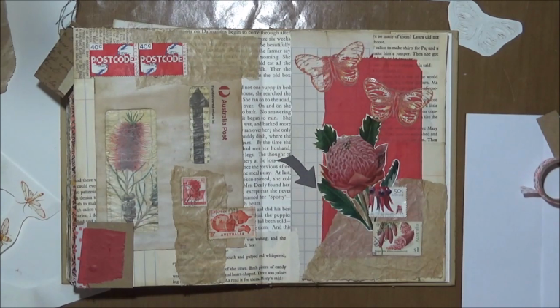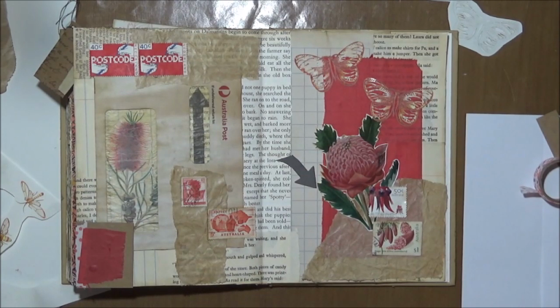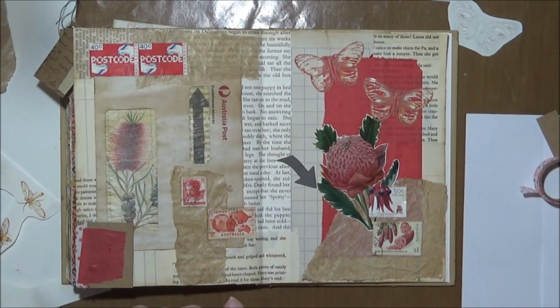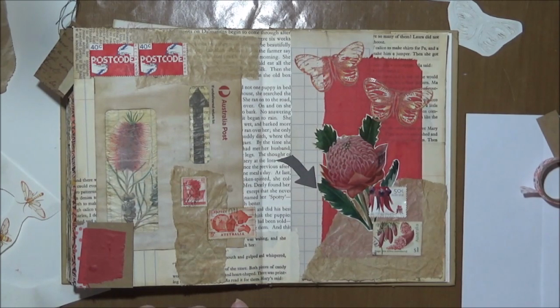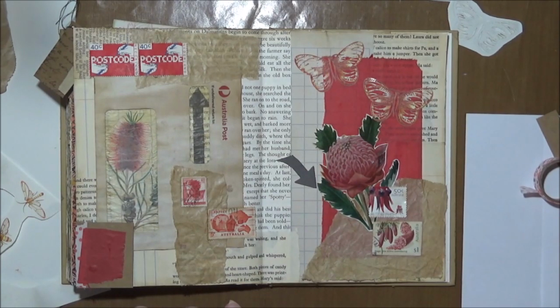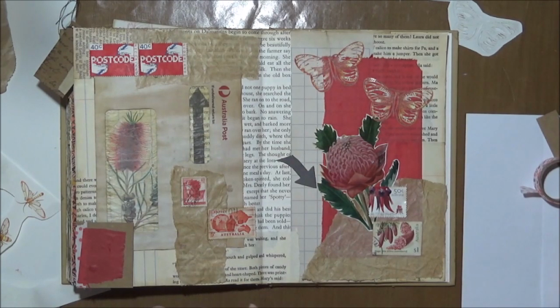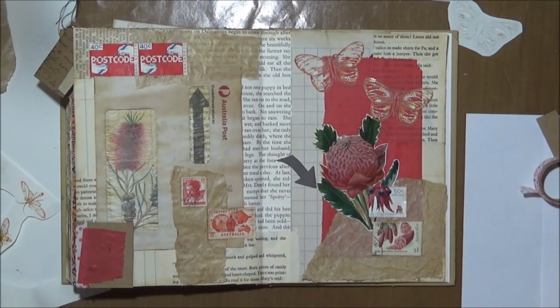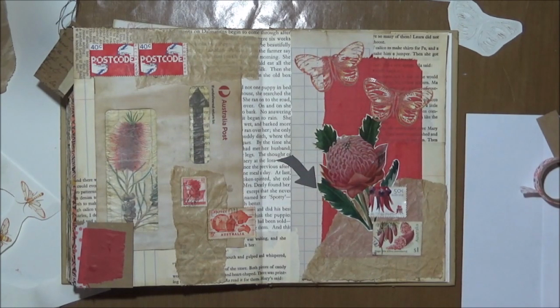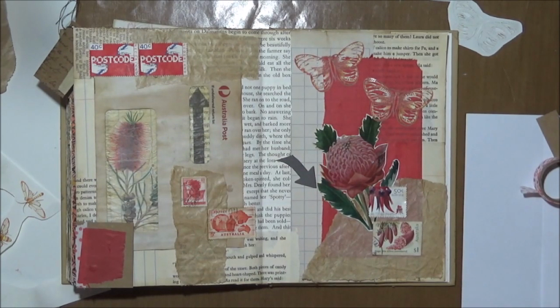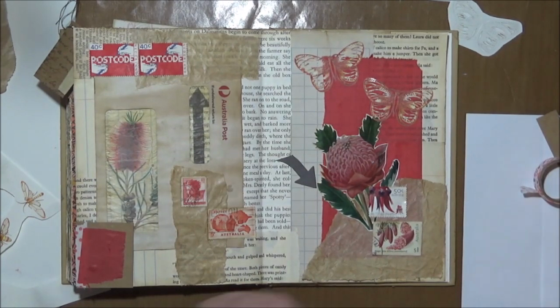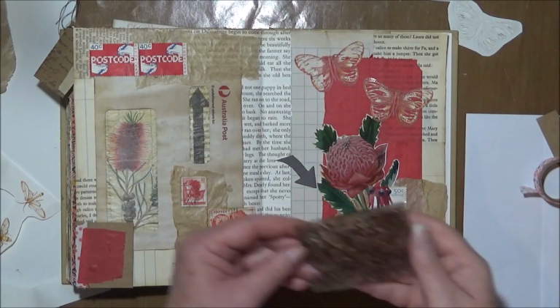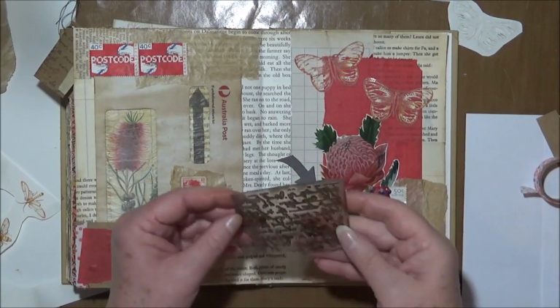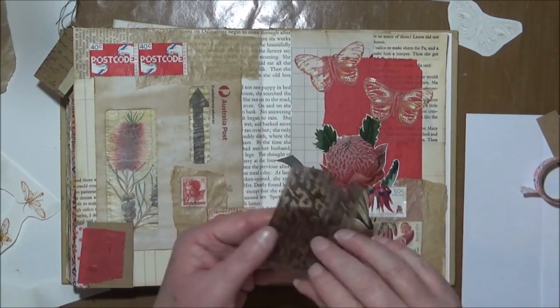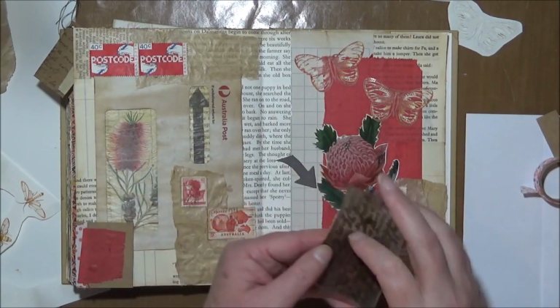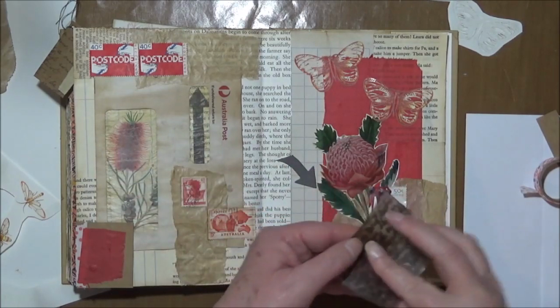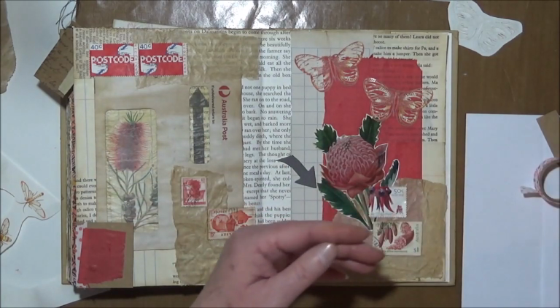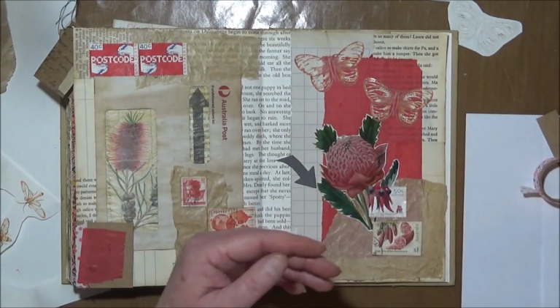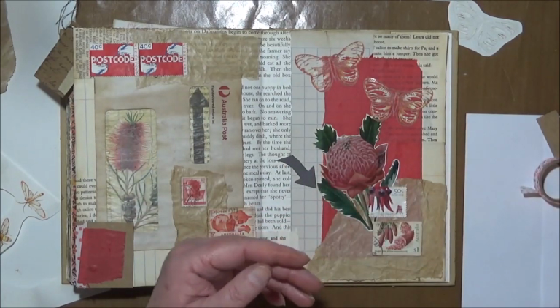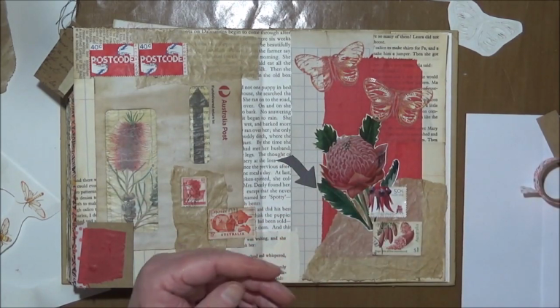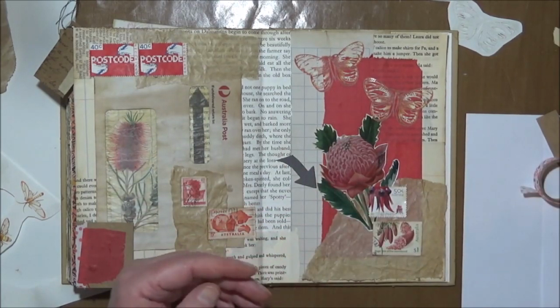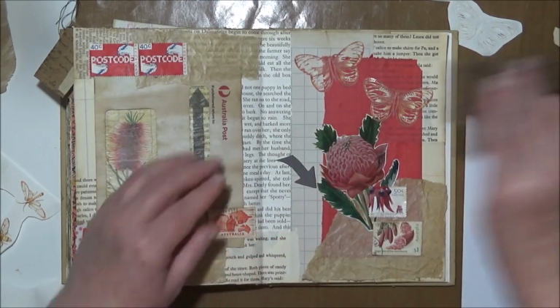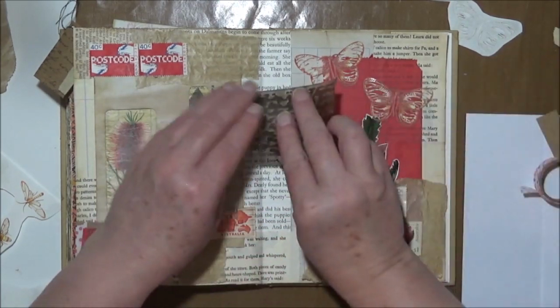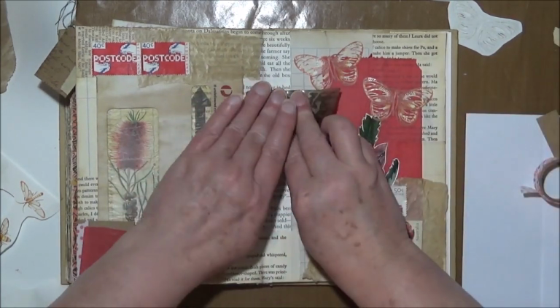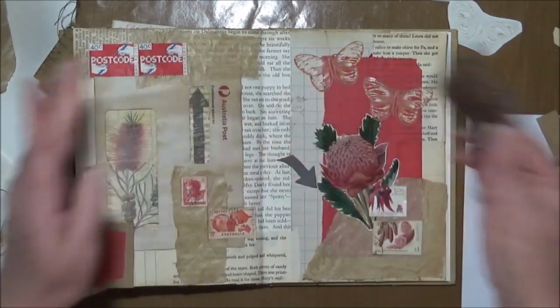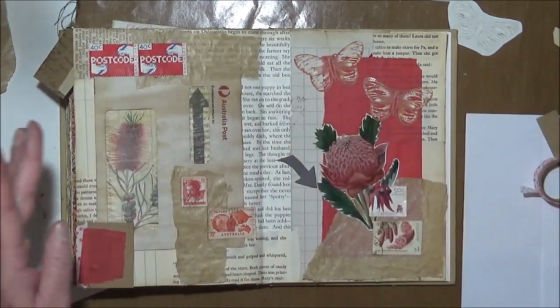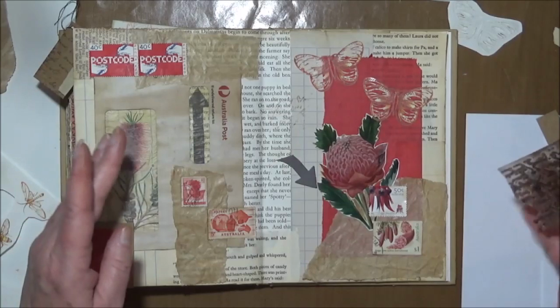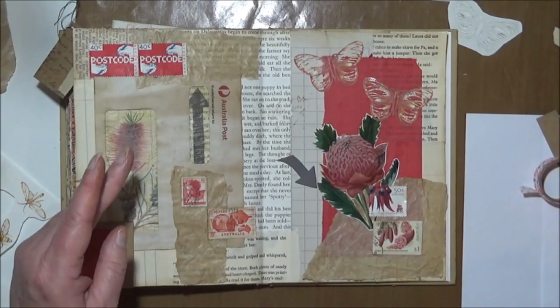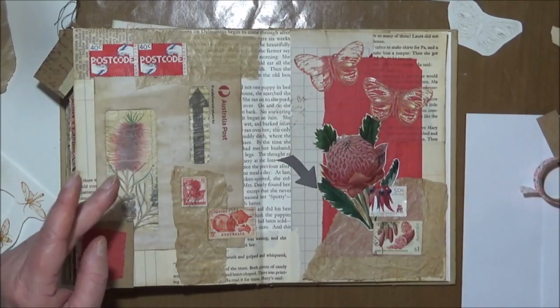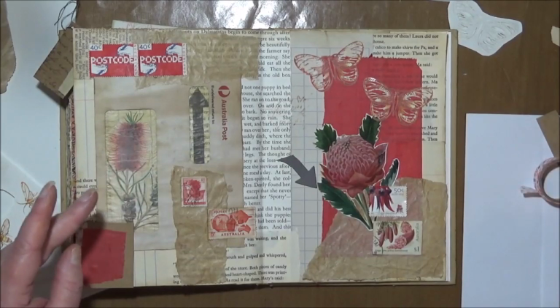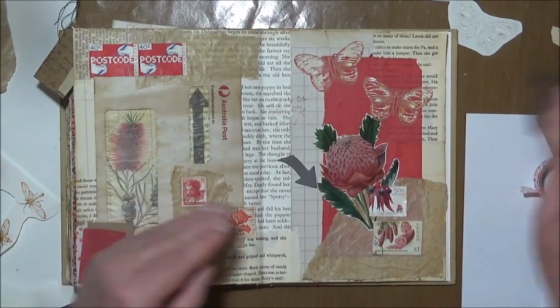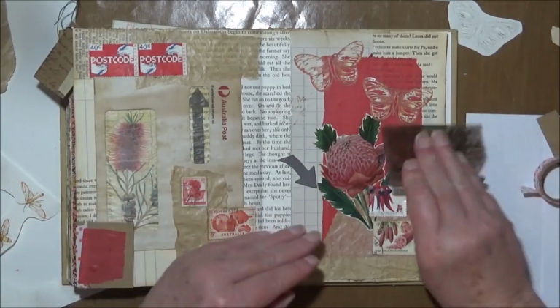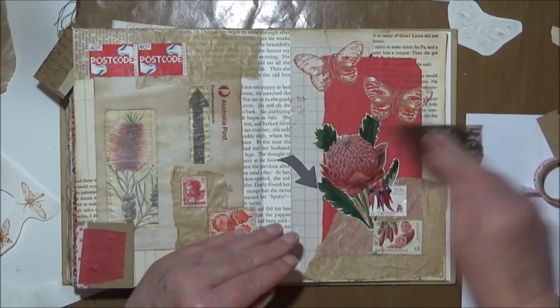Let me see what I've got. Yep, there's one. Small text stamp — just put a little bit on there.